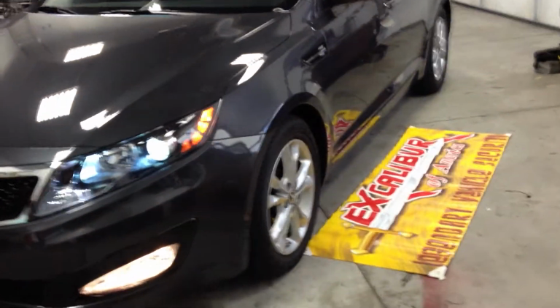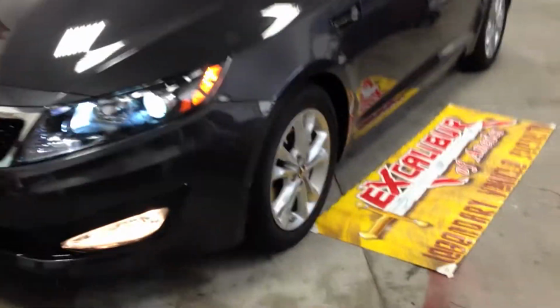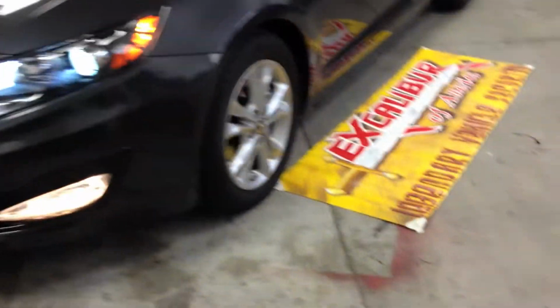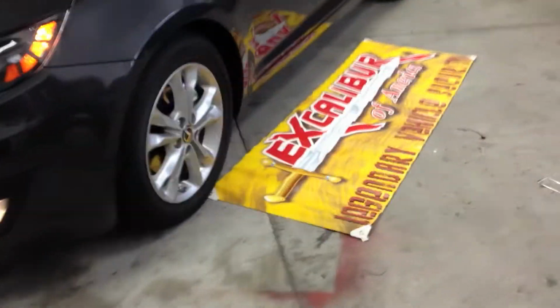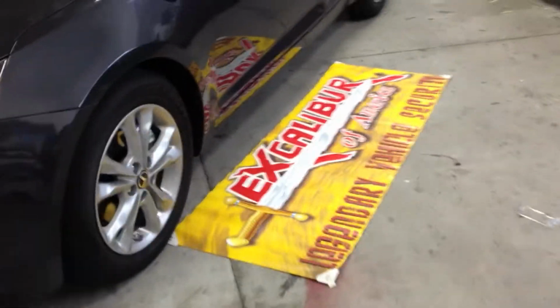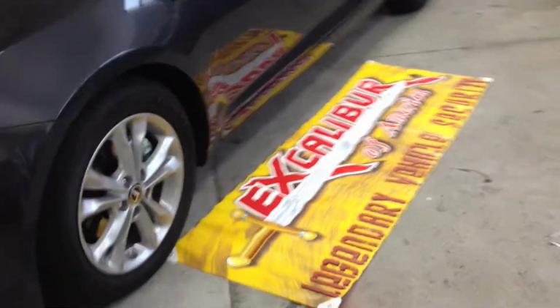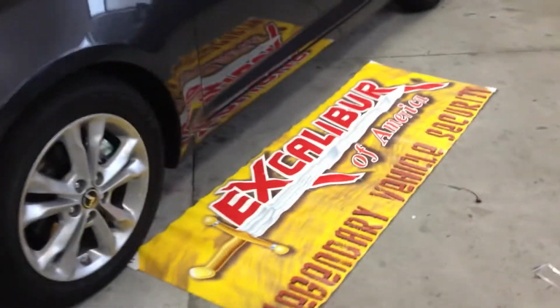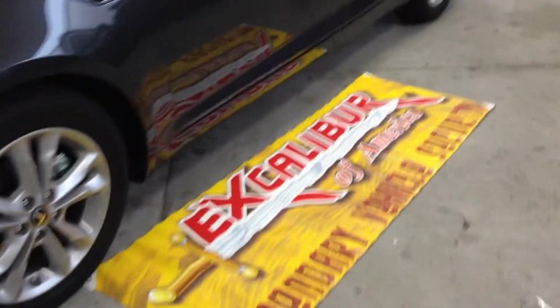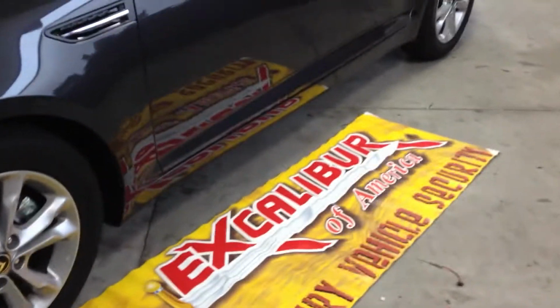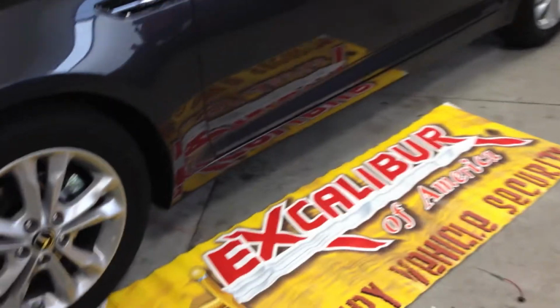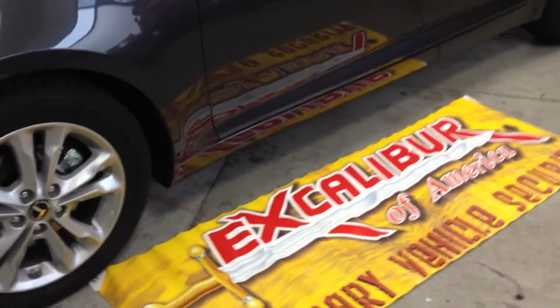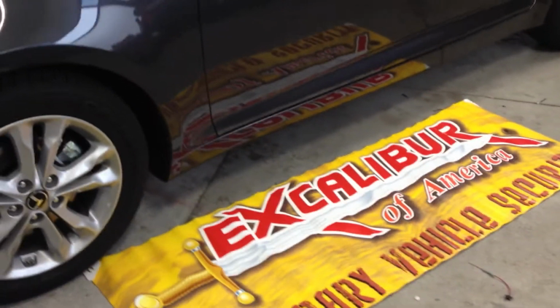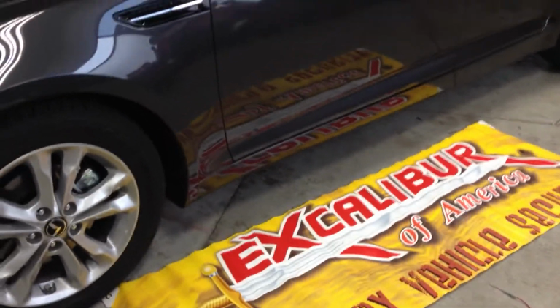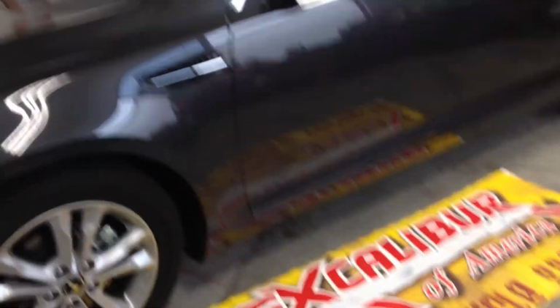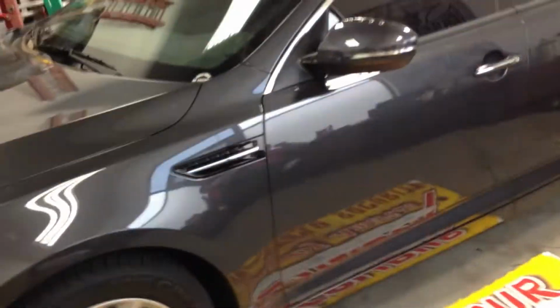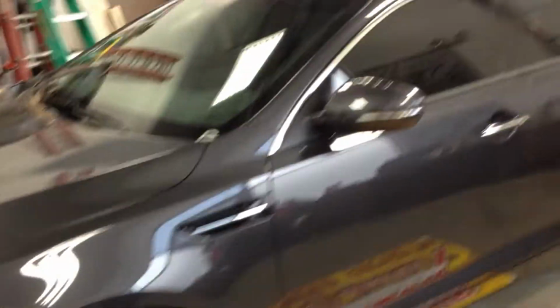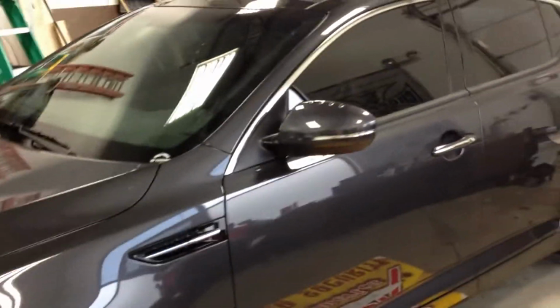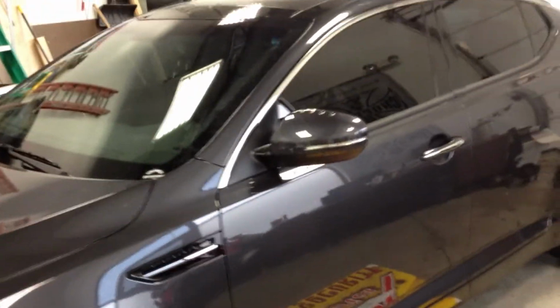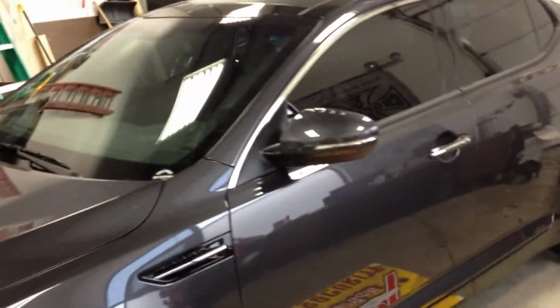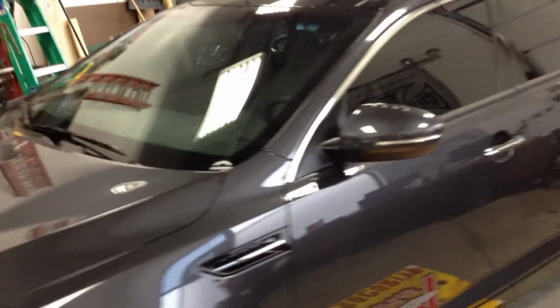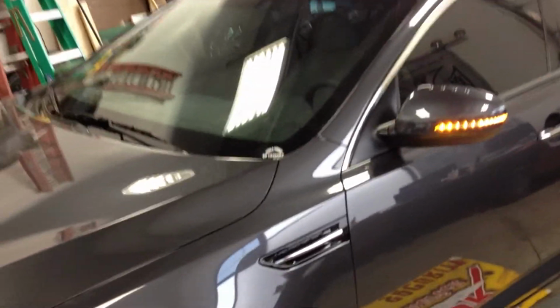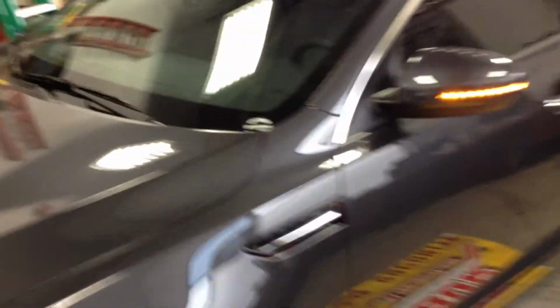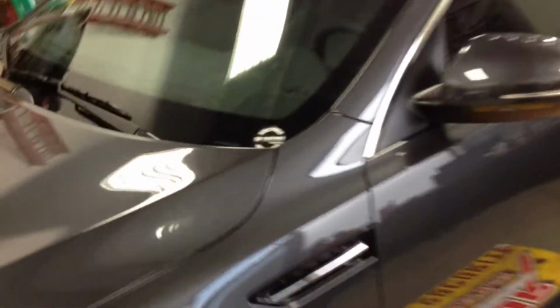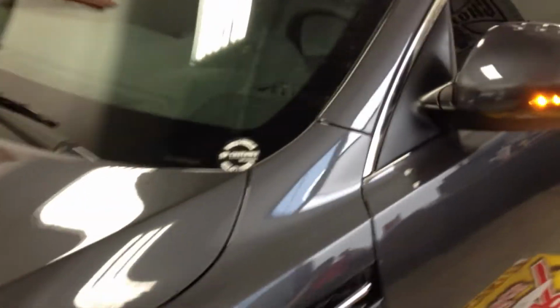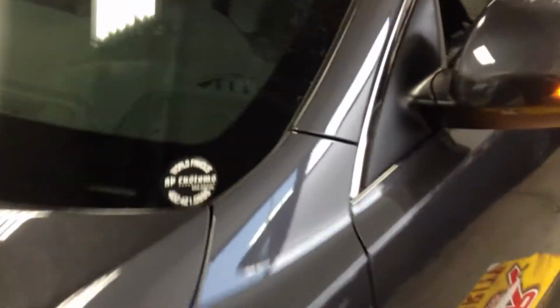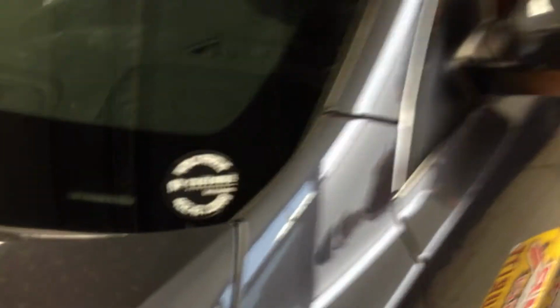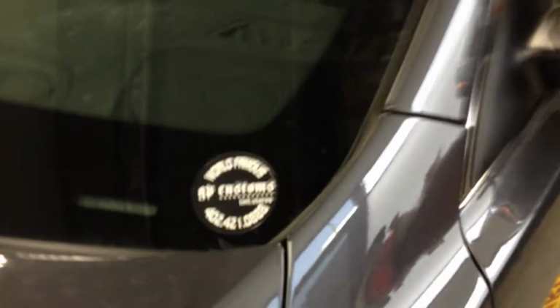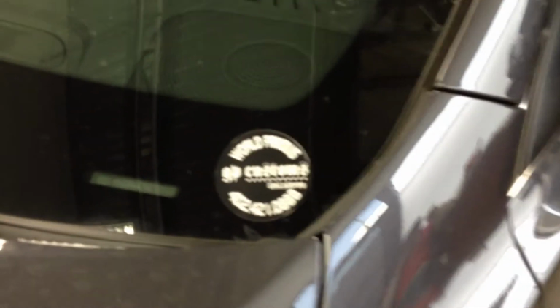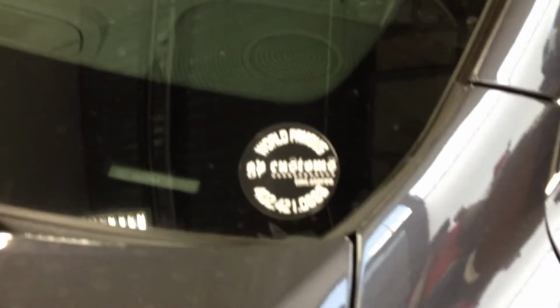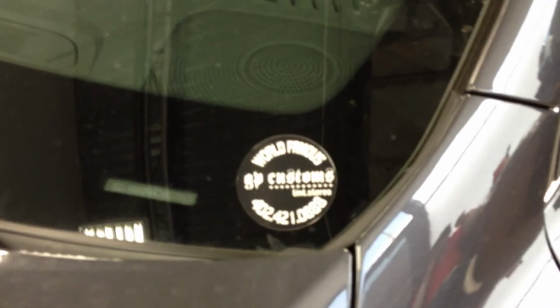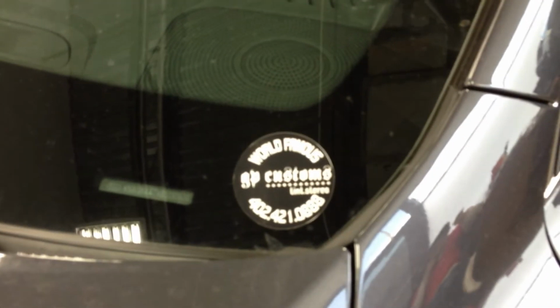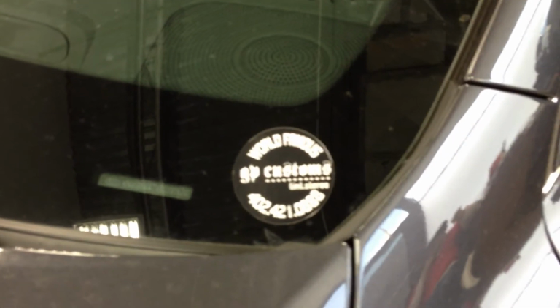This is brought to you by Excalibur, research and development by Omega. This is the 2011 Kia Optima, right here at GP Customs. We can do this system for you too.